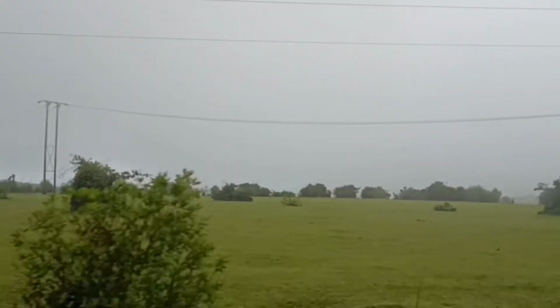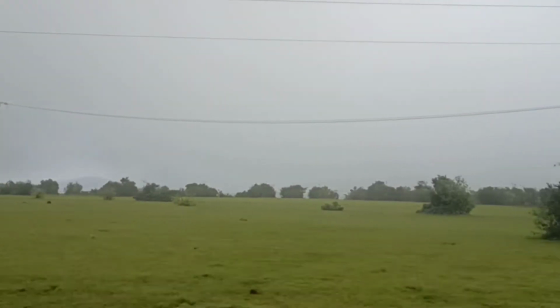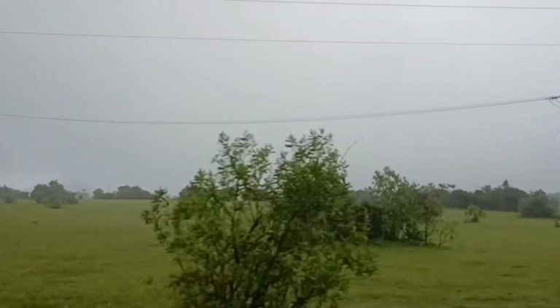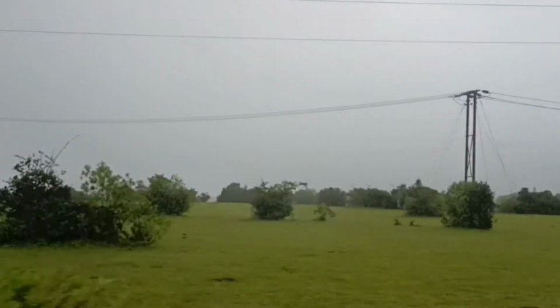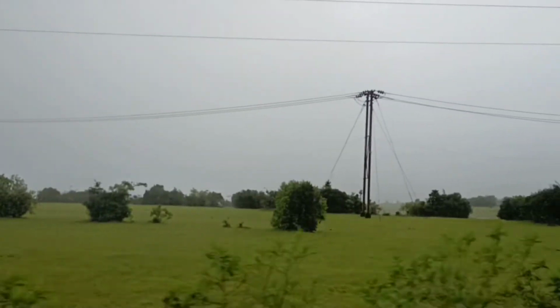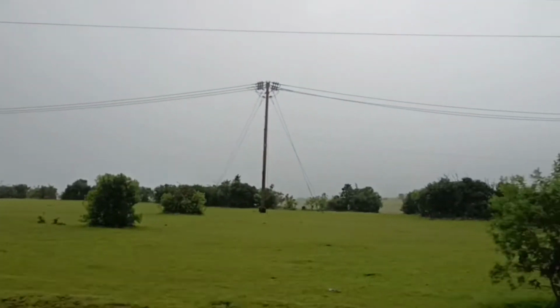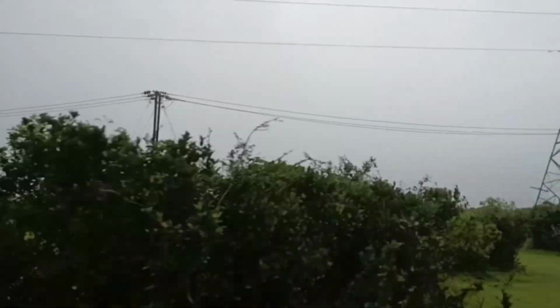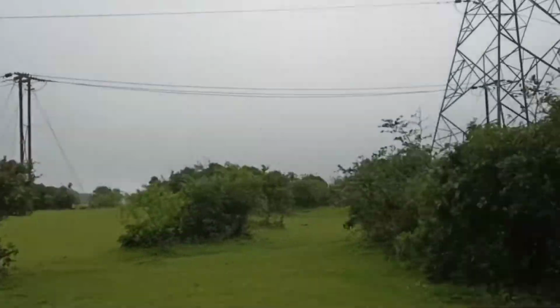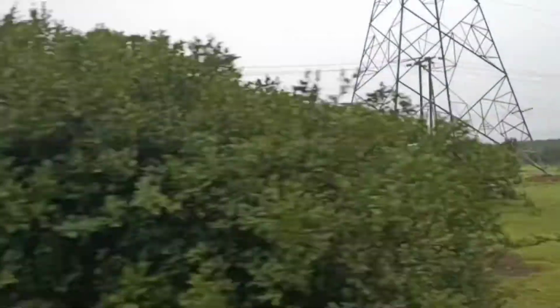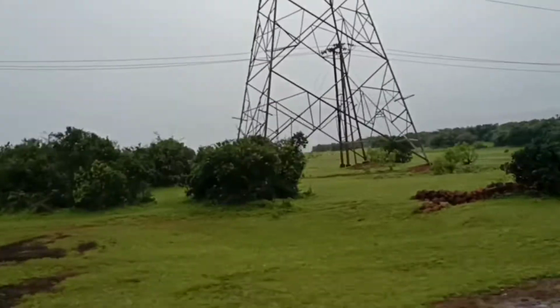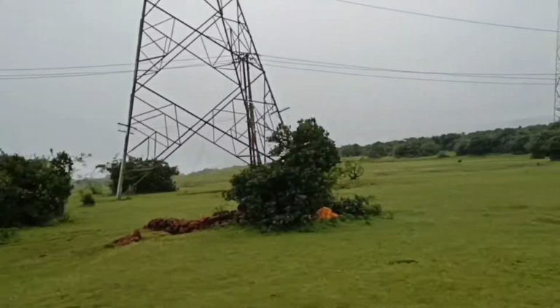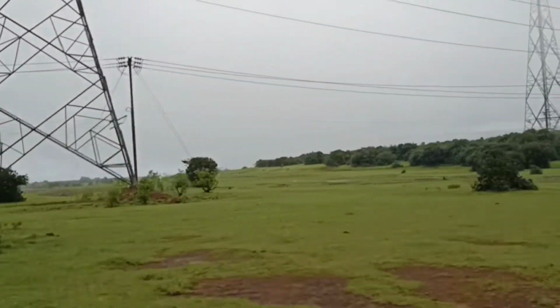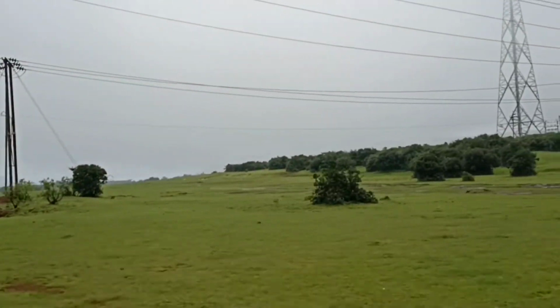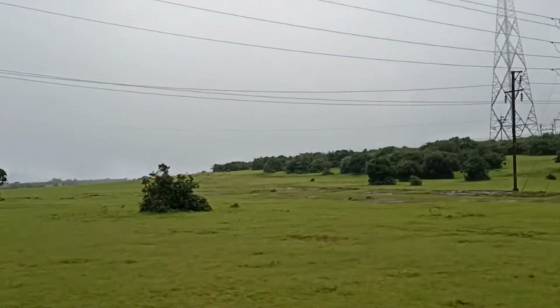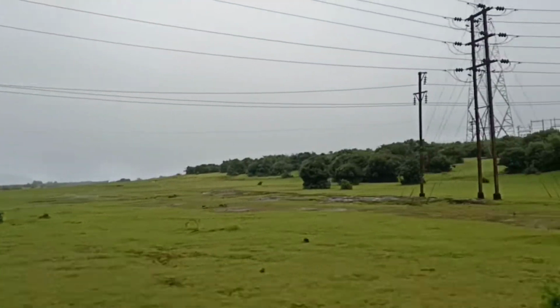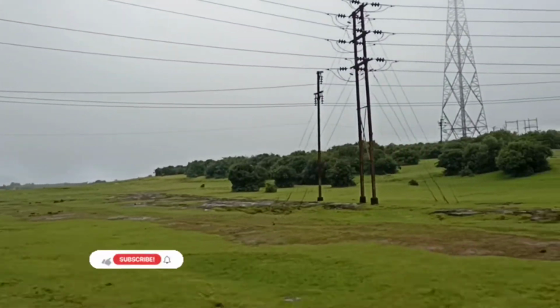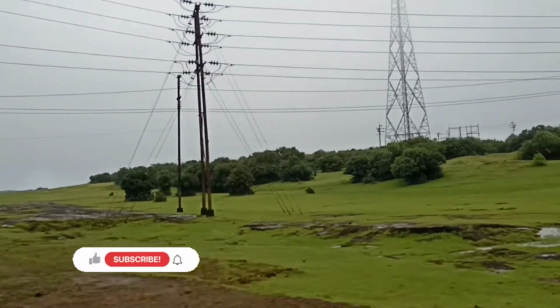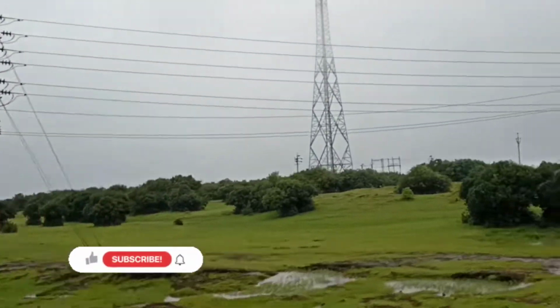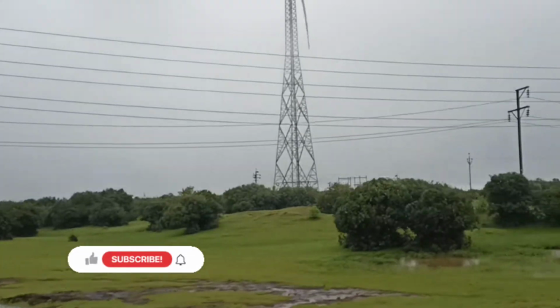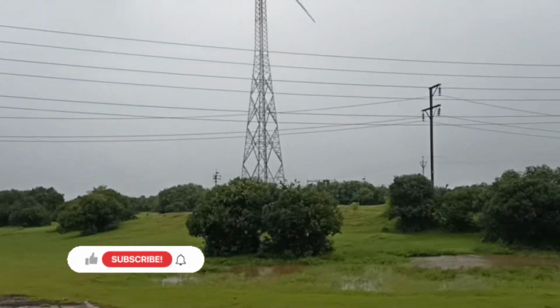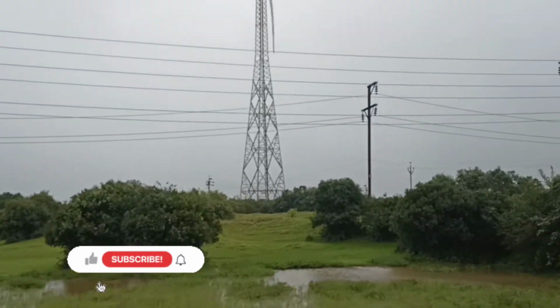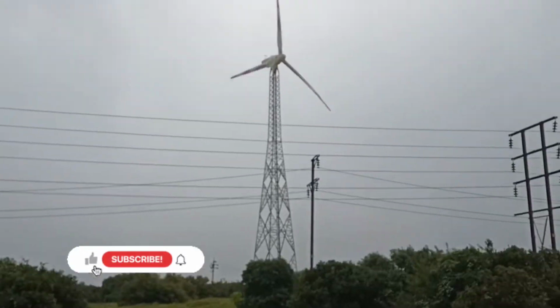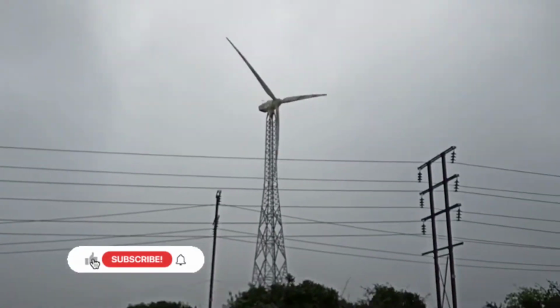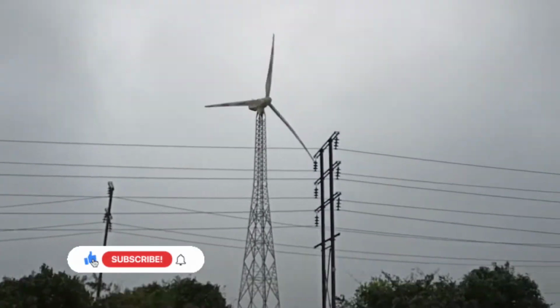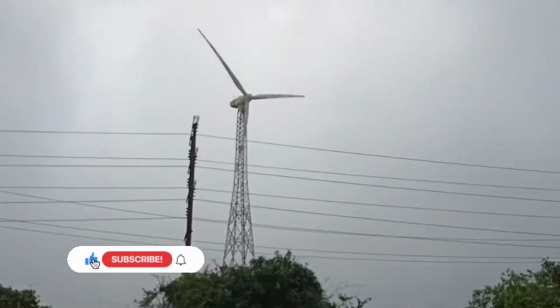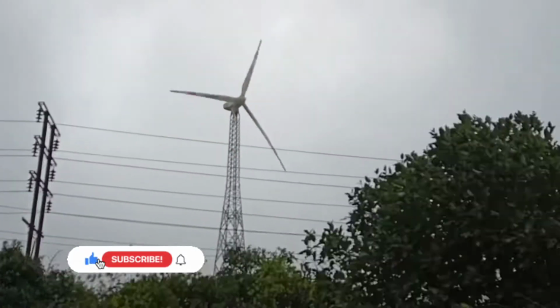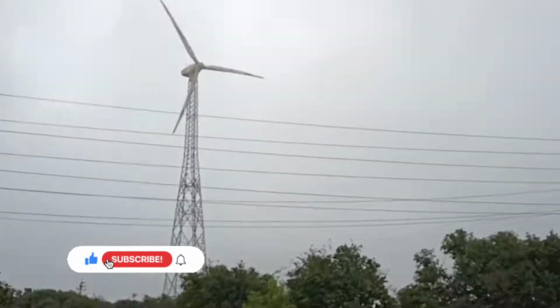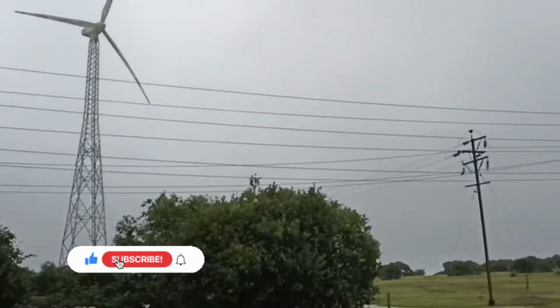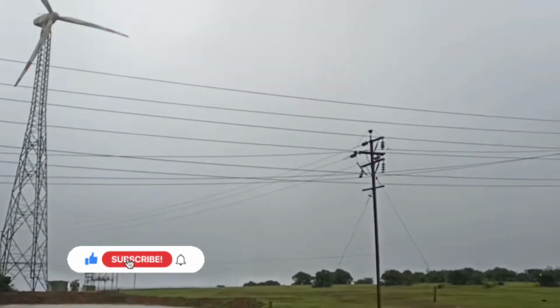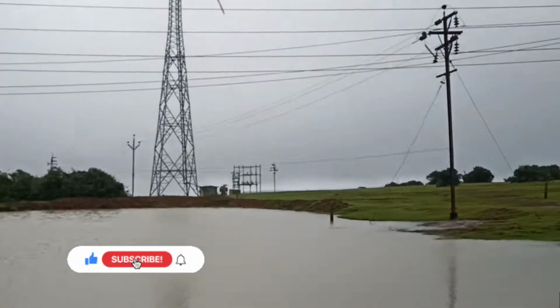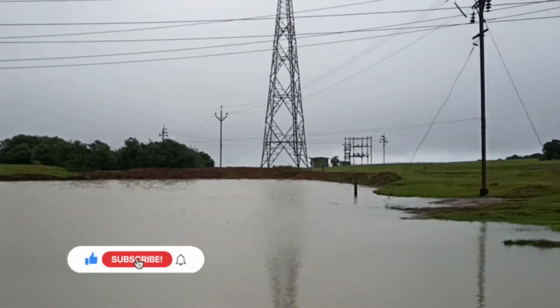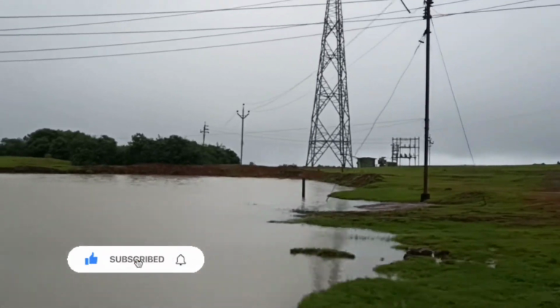Till we reach the actual location of the reverse waterfall, here's a reminder to subscribe to my channel. Satarkar, please subscribe to the channel and let's make this a huge community of travelers and foodies.